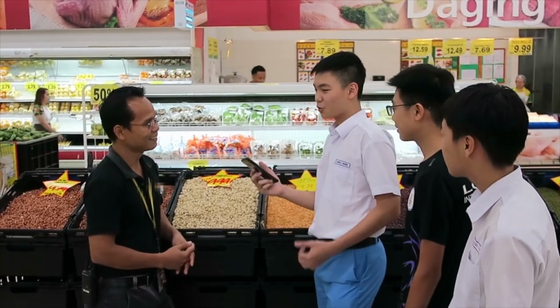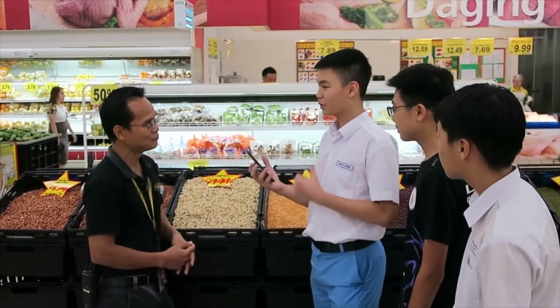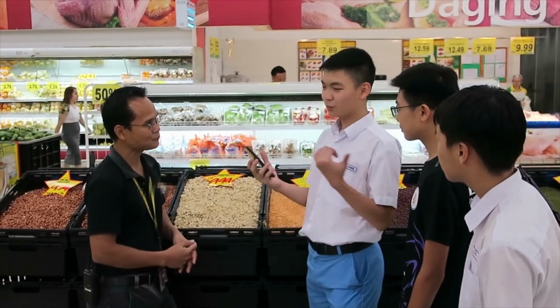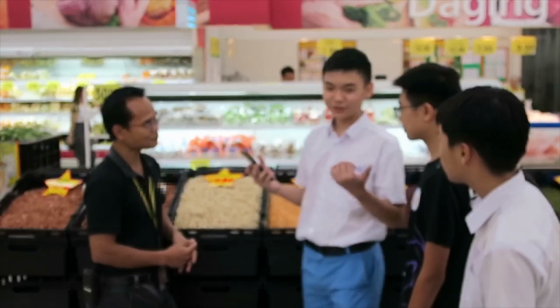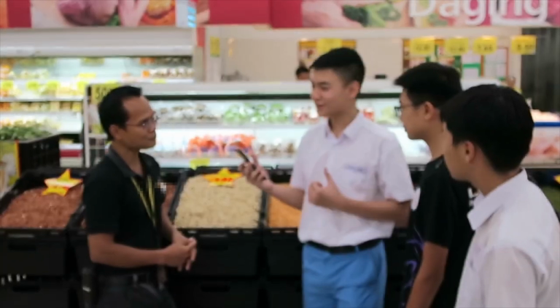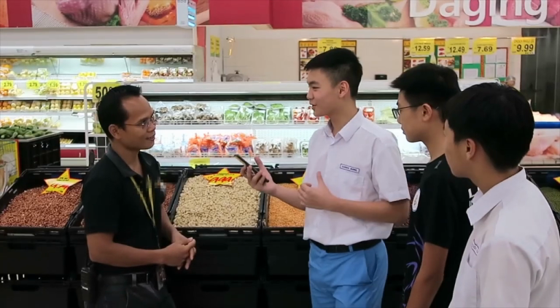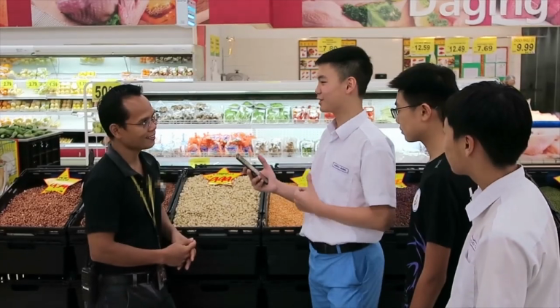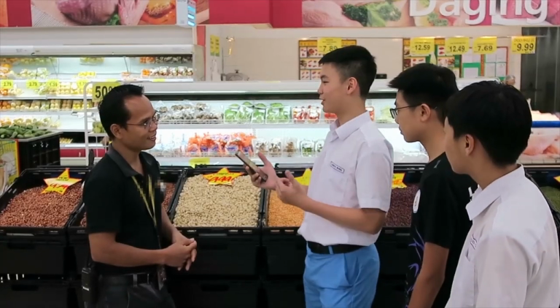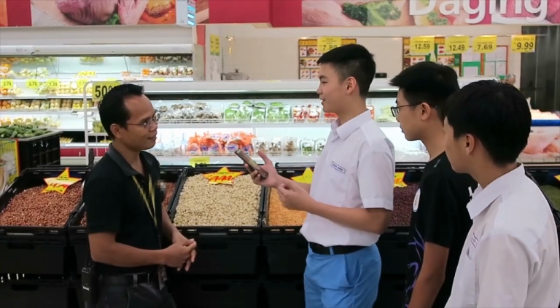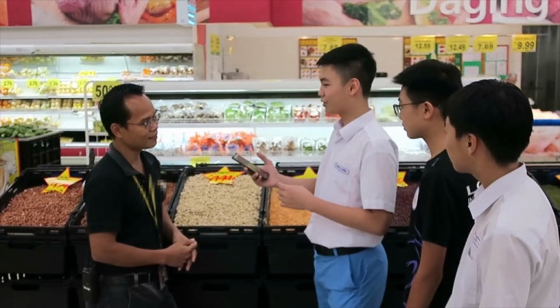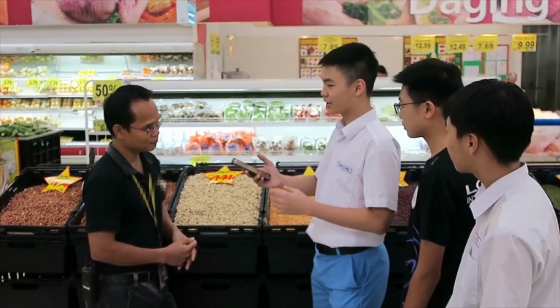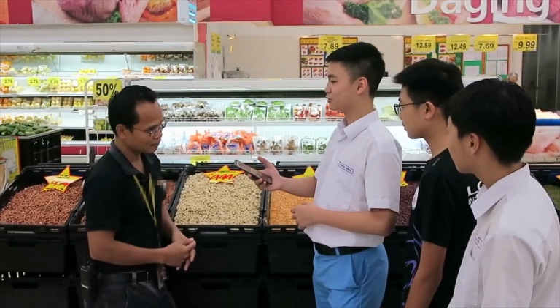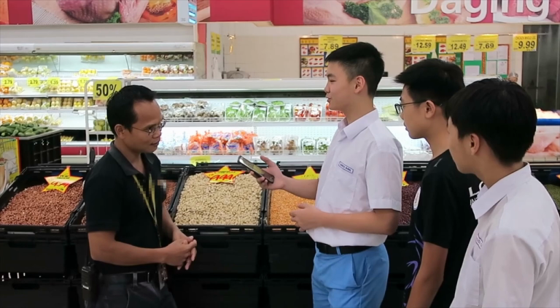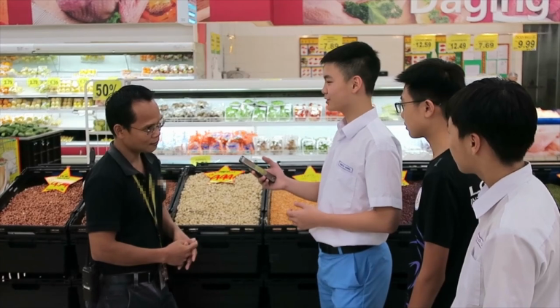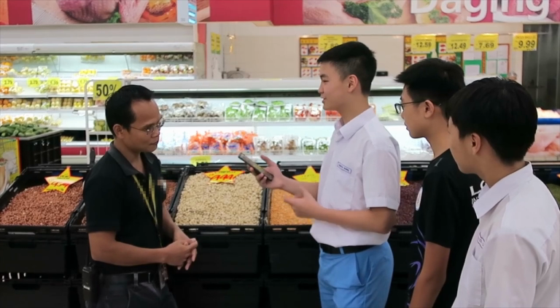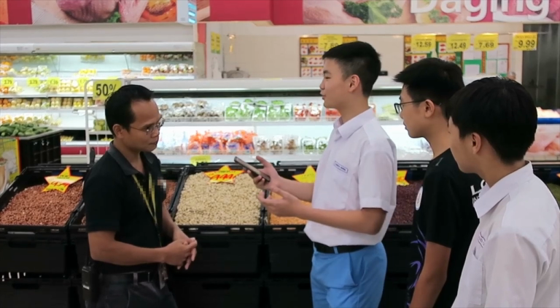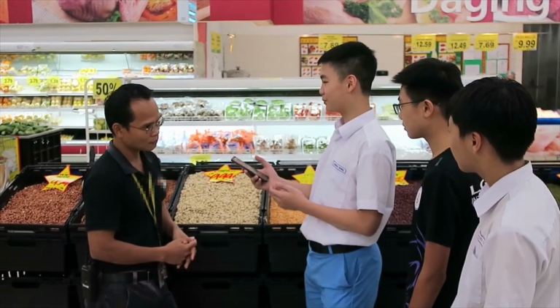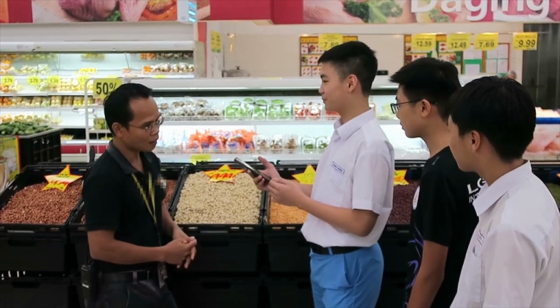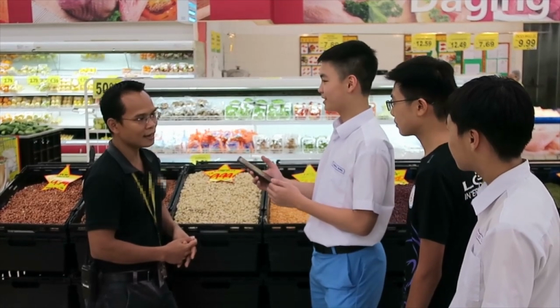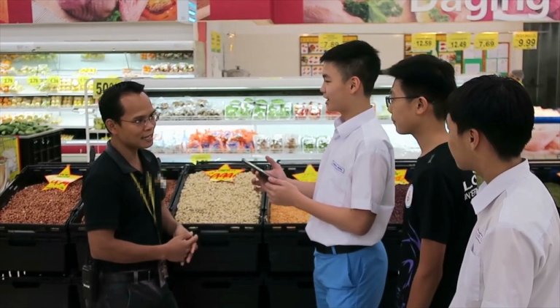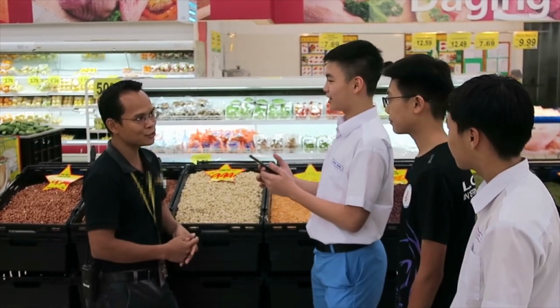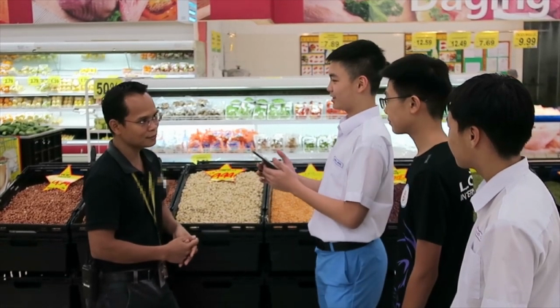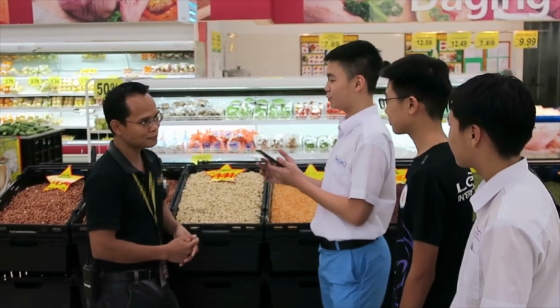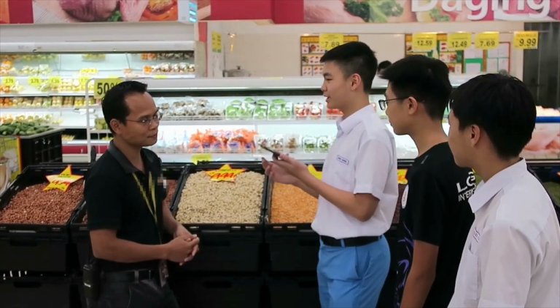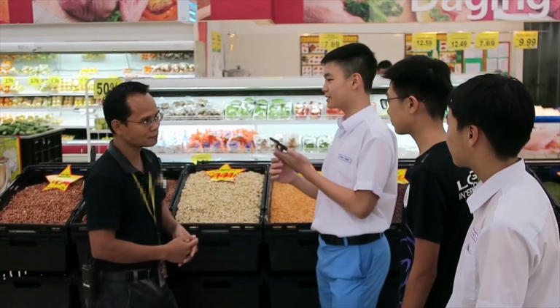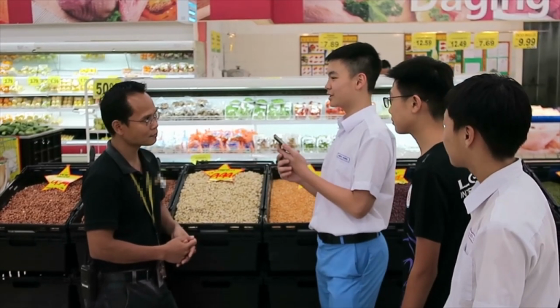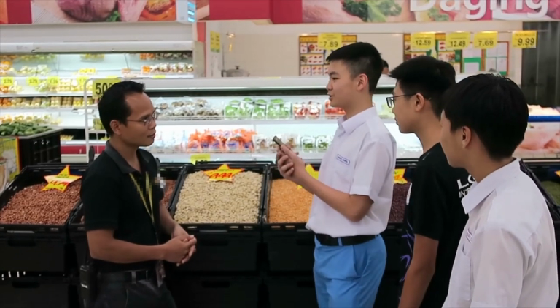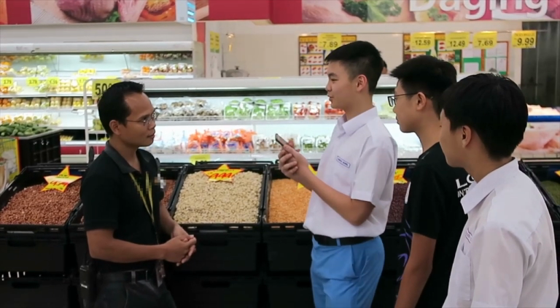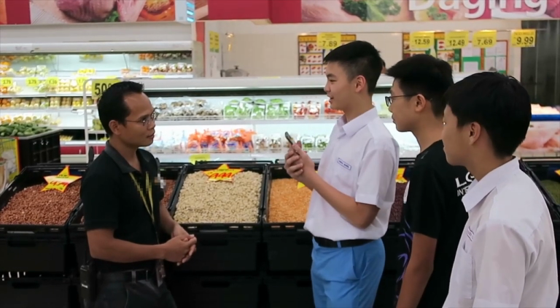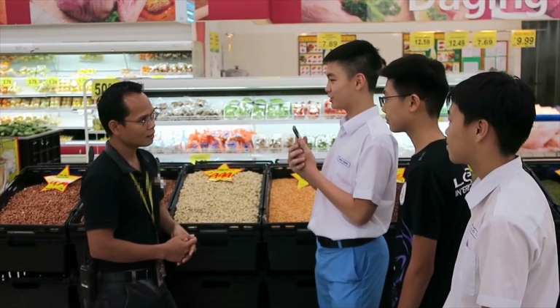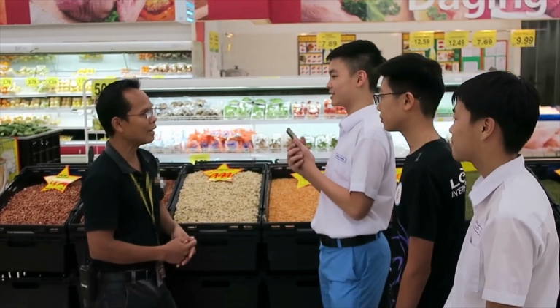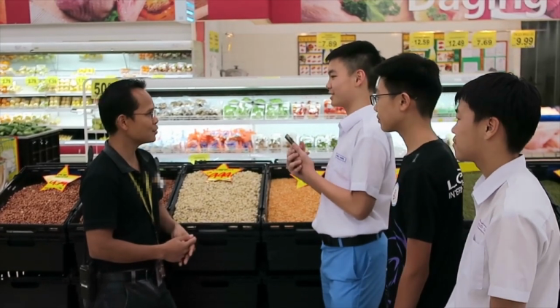So the three of us will work on our way to solve your problem. That's good — we will get back to you as soon as we find a solution.